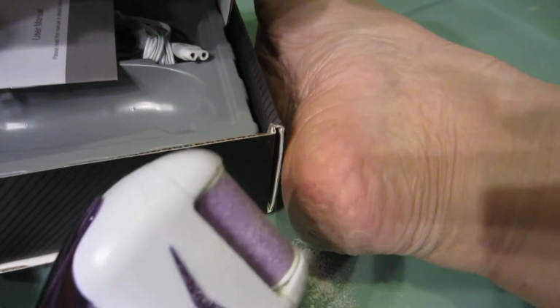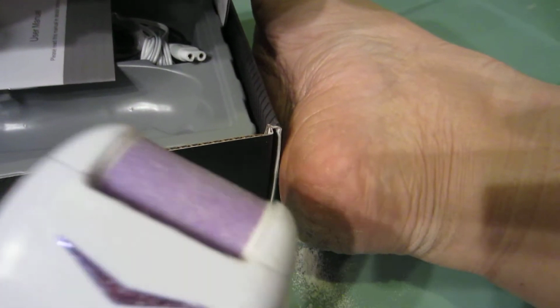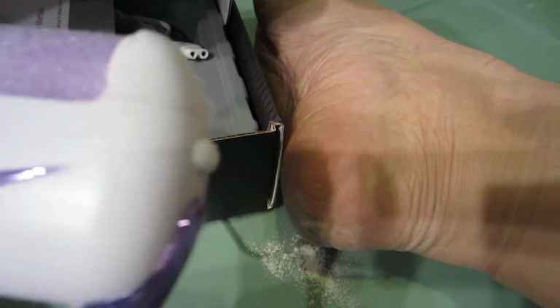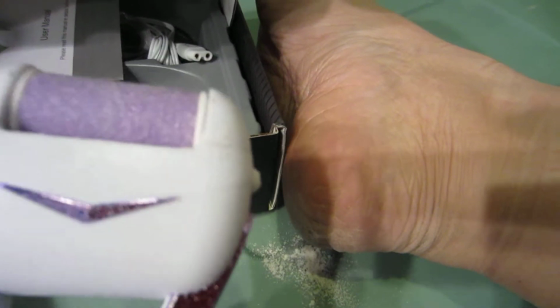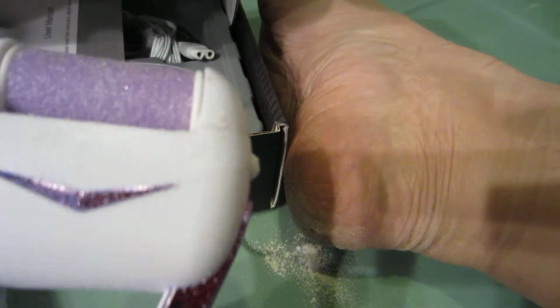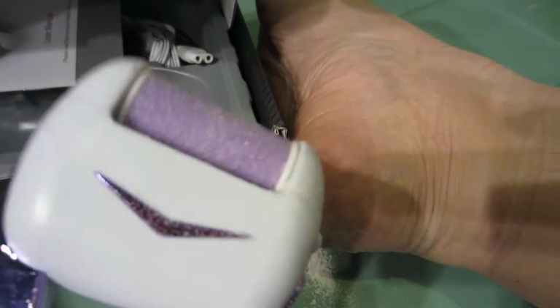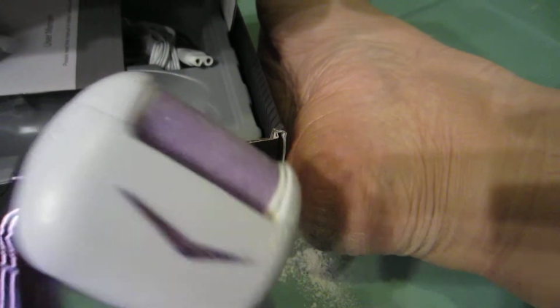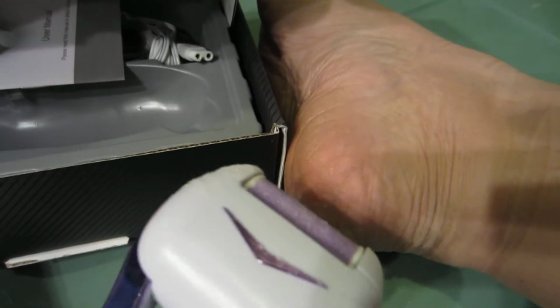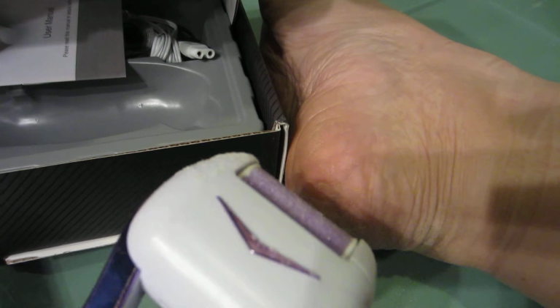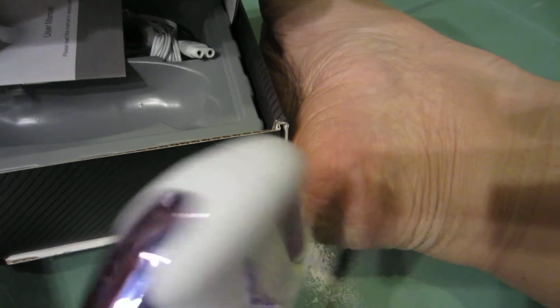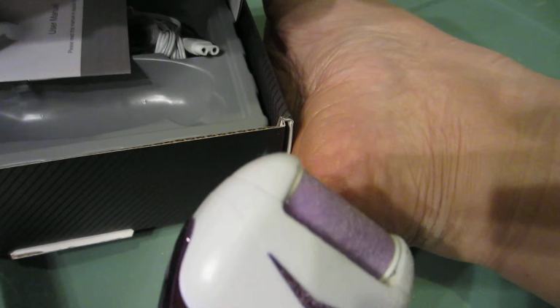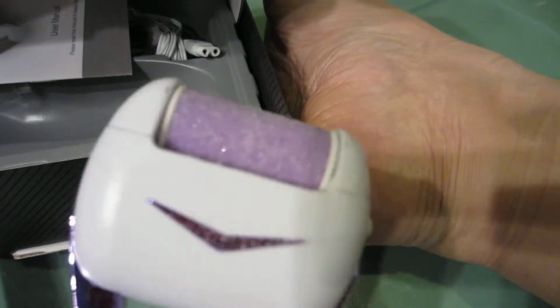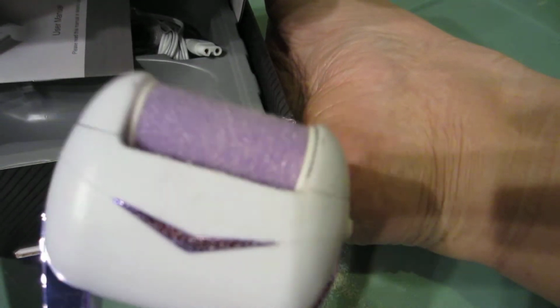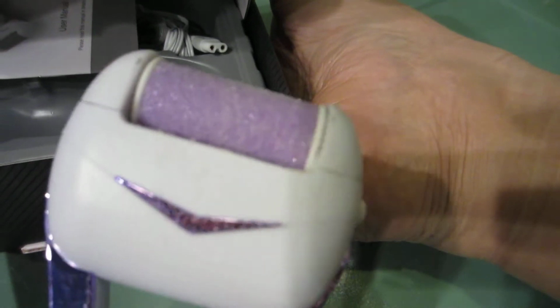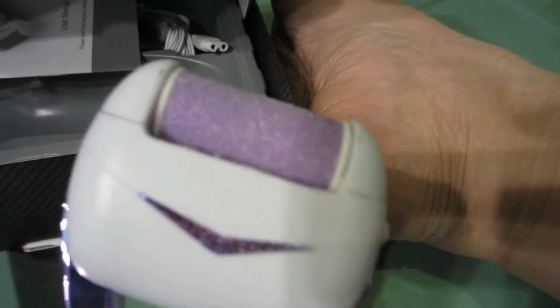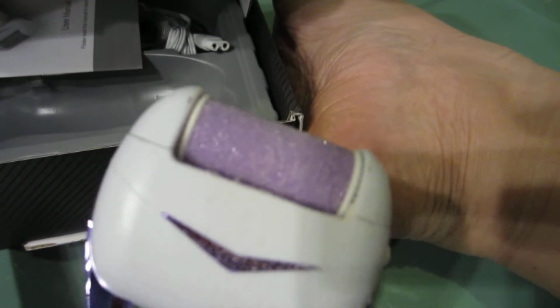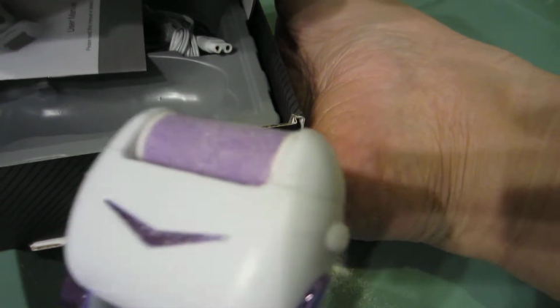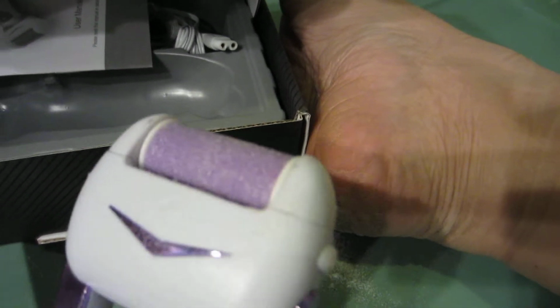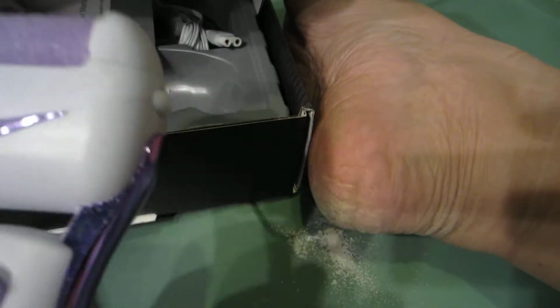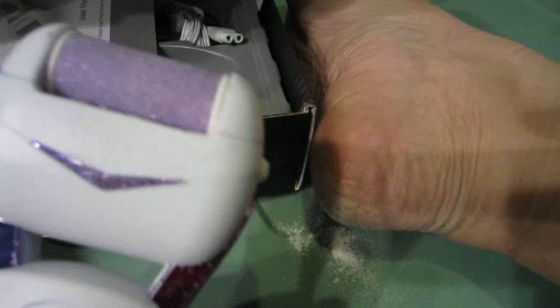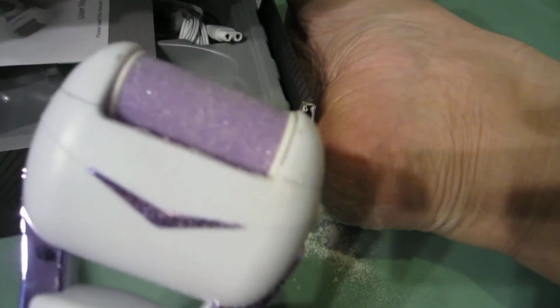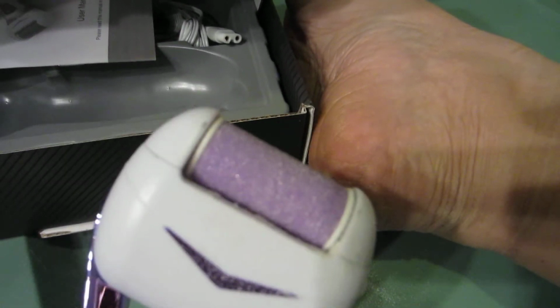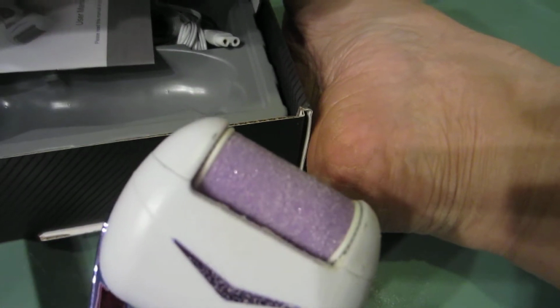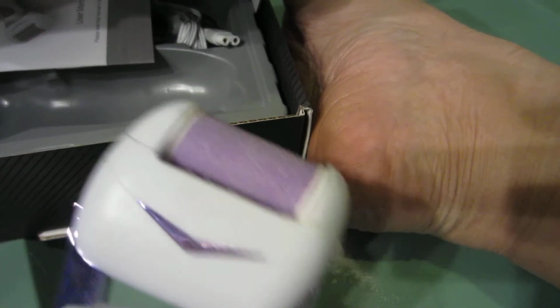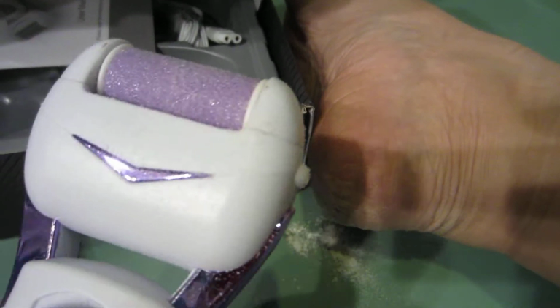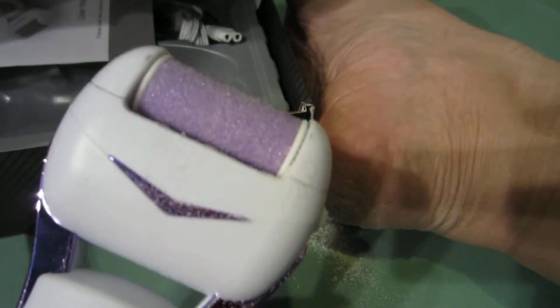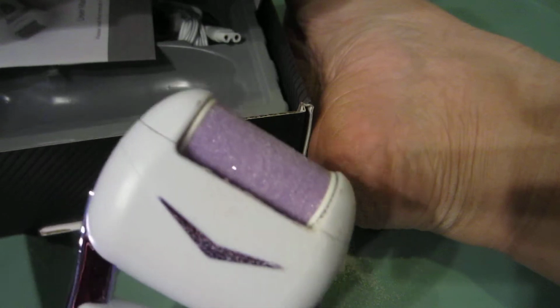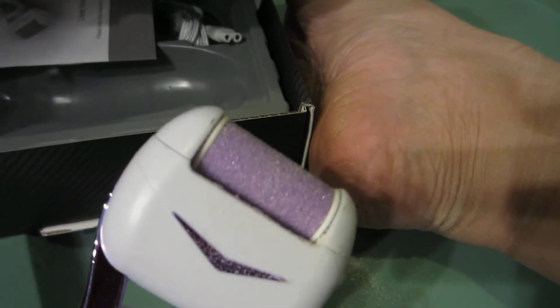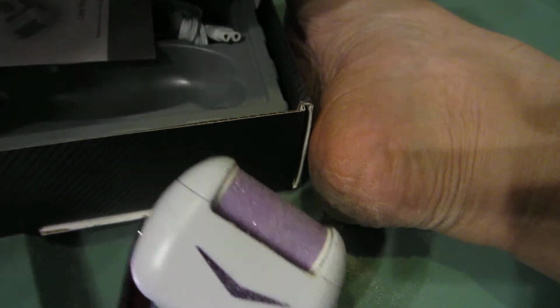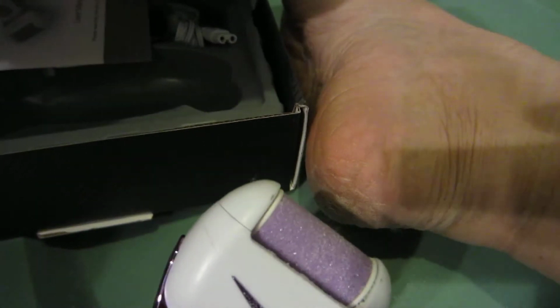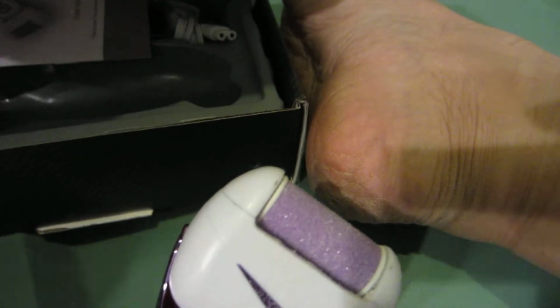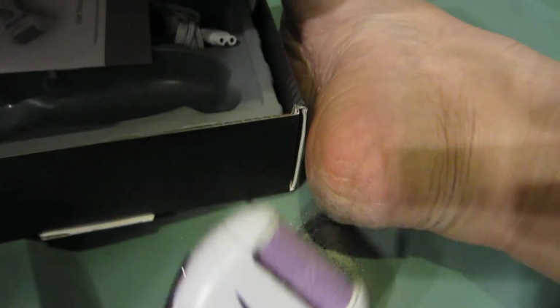Very effective, good price, and I find that this is a very sturdy tool. I basically took it right out of the box and it was already charged, but I'm going to go charge it up and finish my feet.